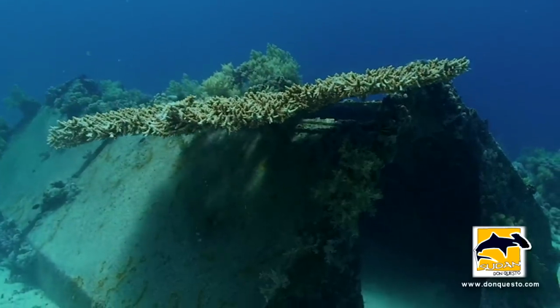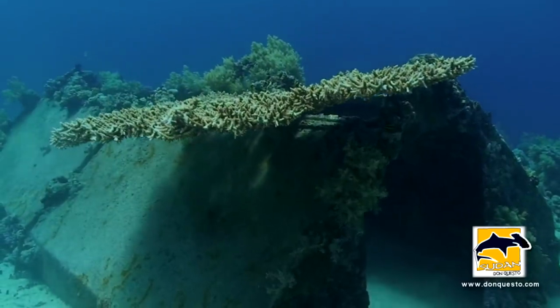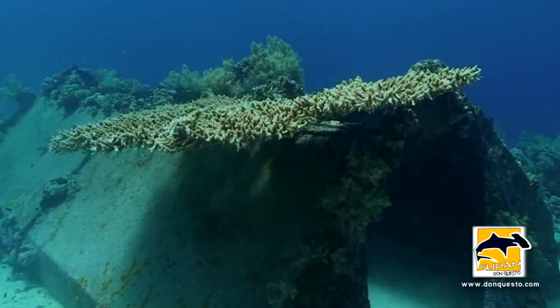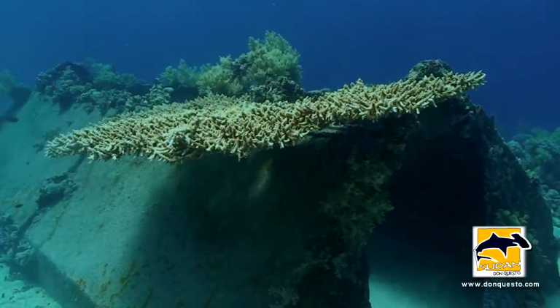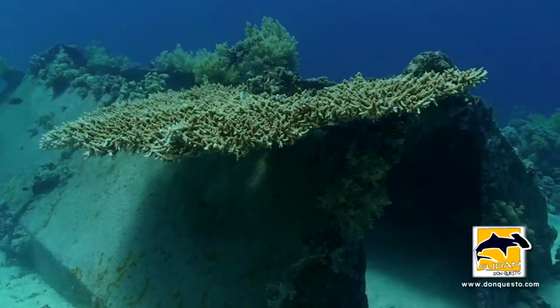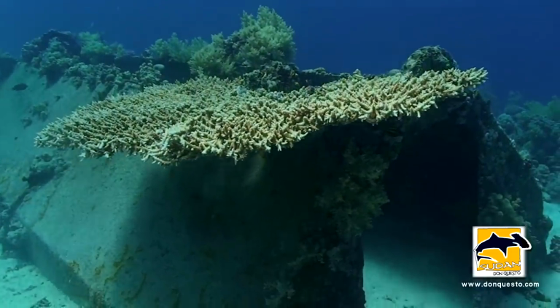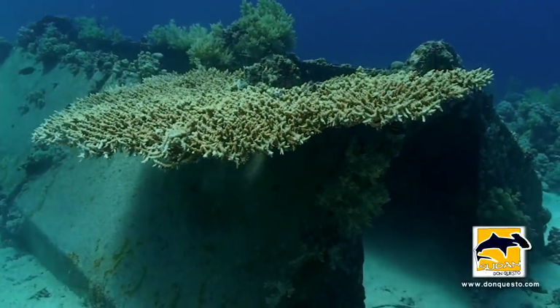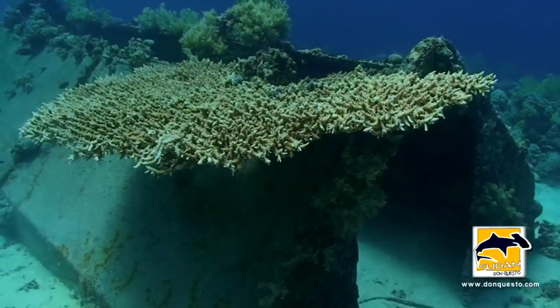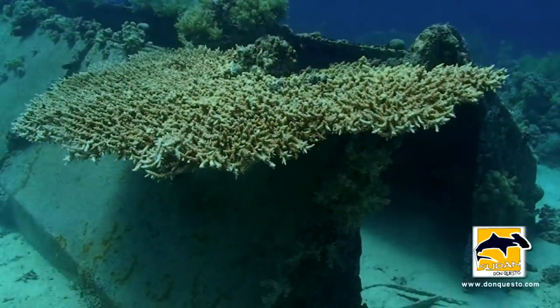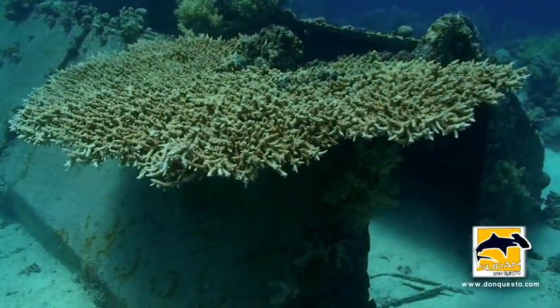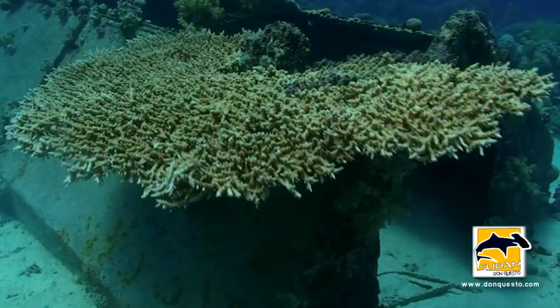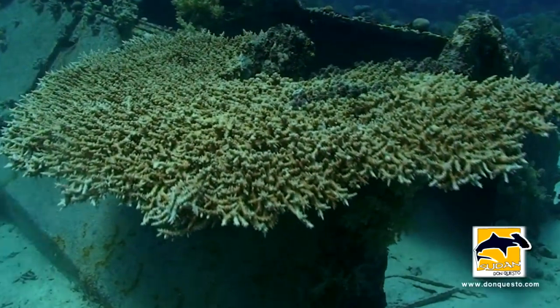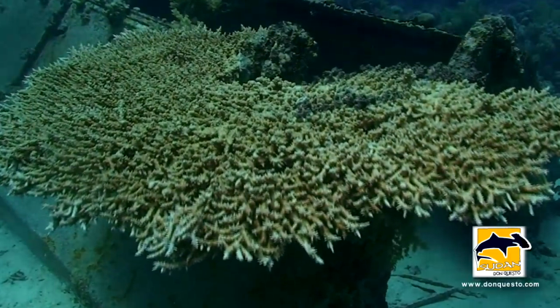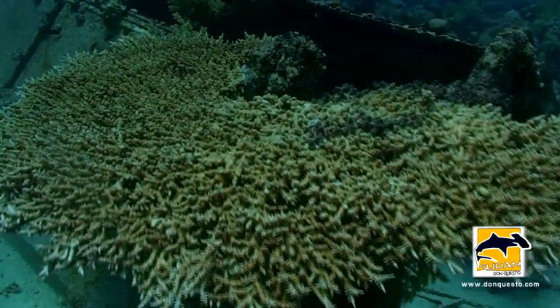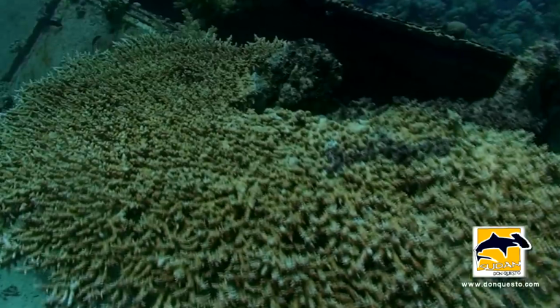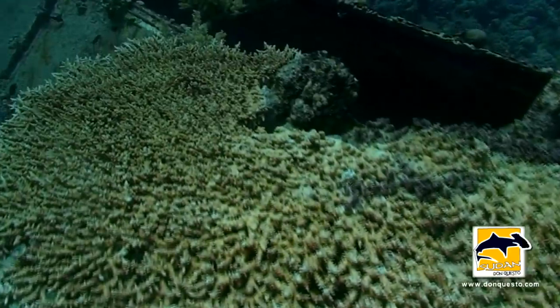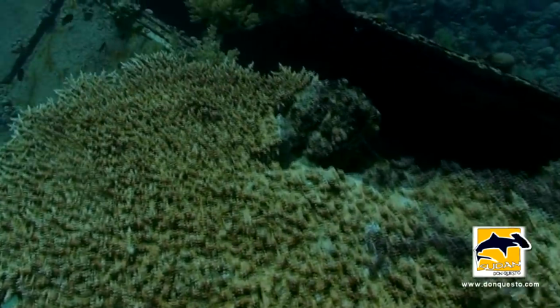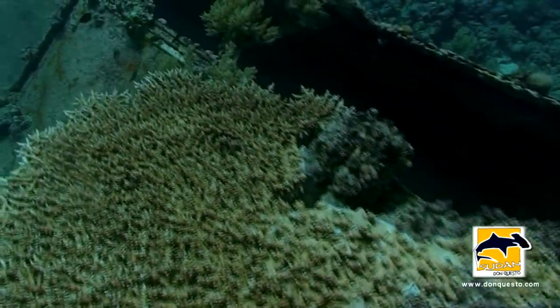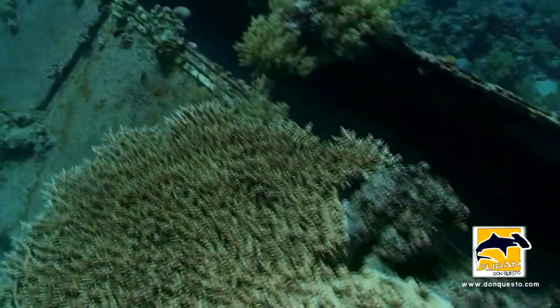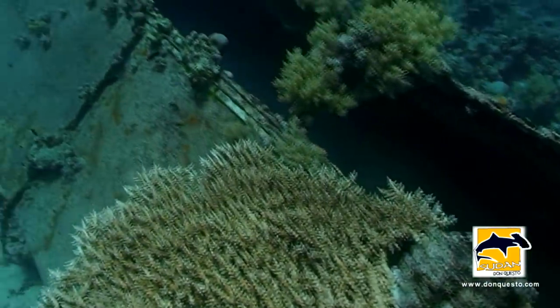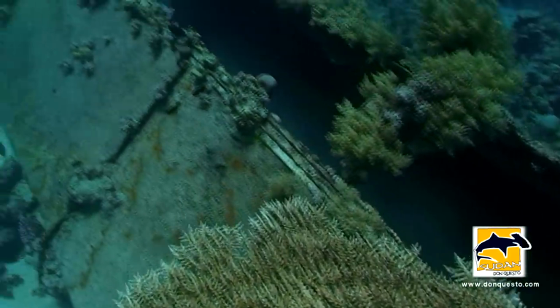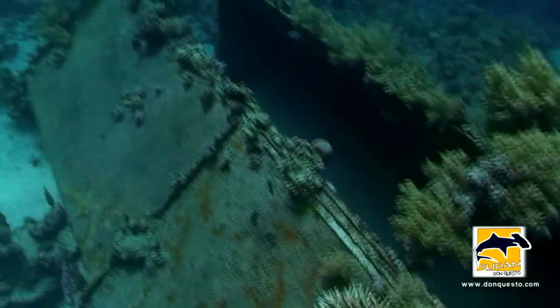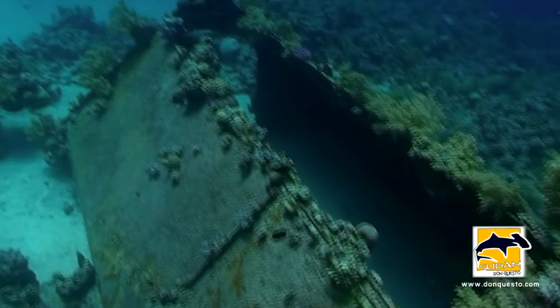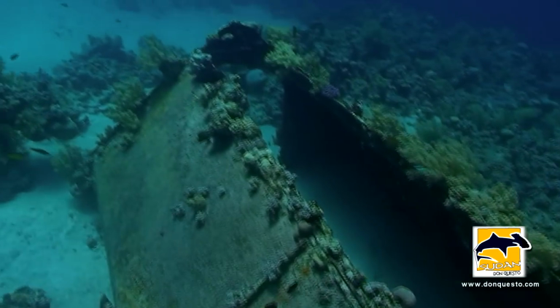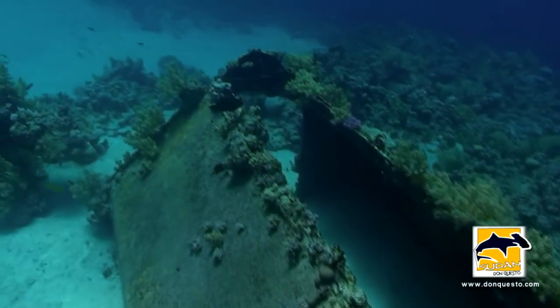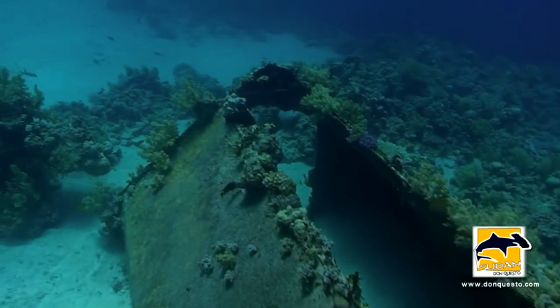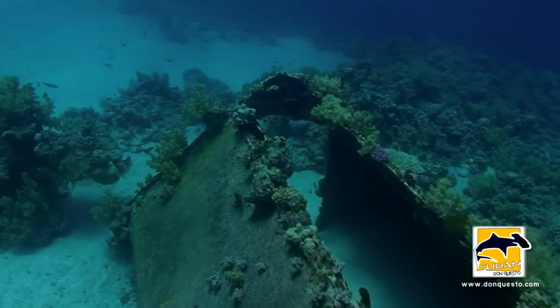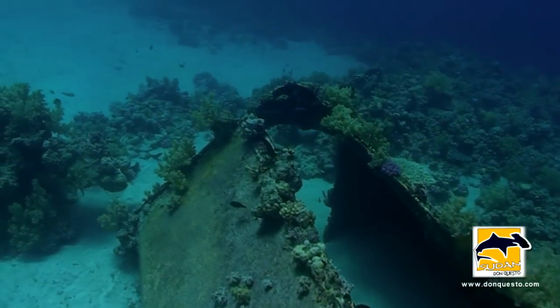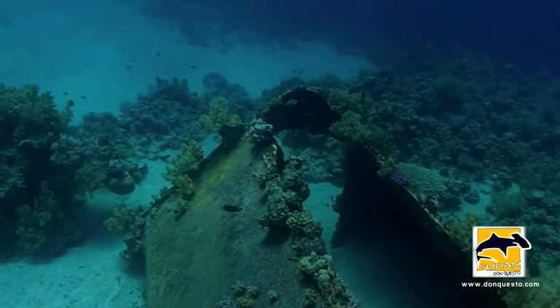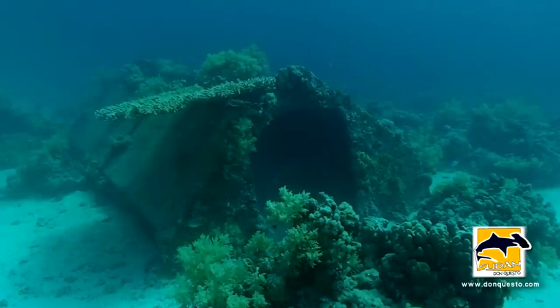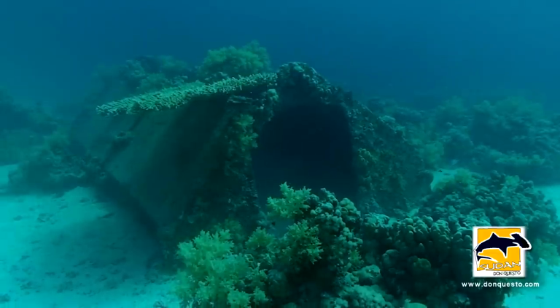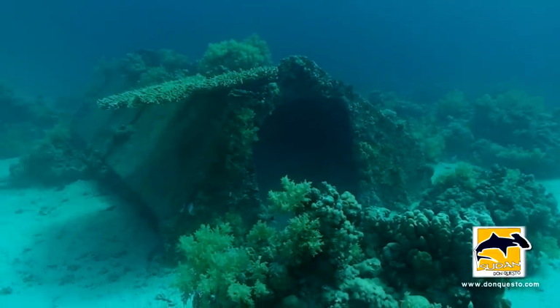Just a few meters away, another but smaller remnant of Précontinent, nowadays crowned by an enormous stable coral. This has been formally used as a garage for underwater scooters.